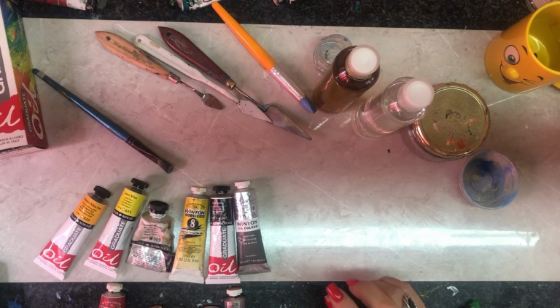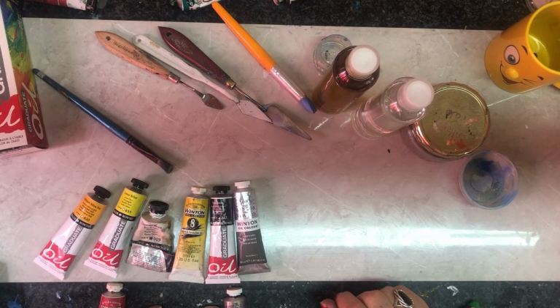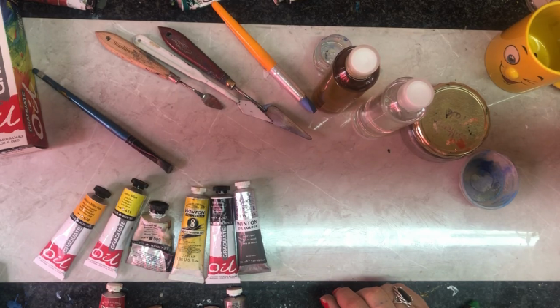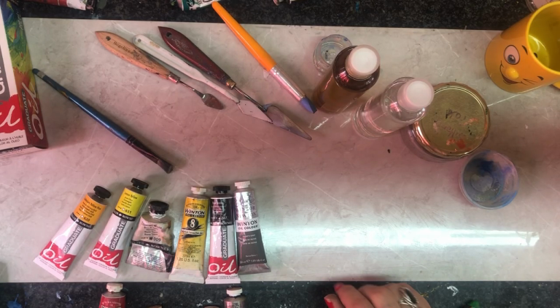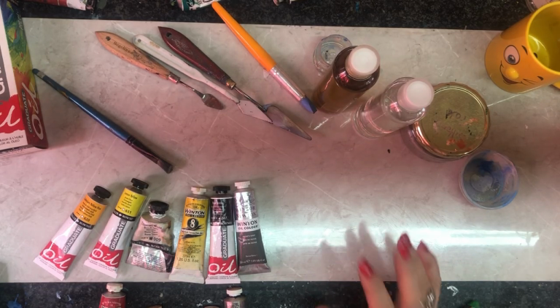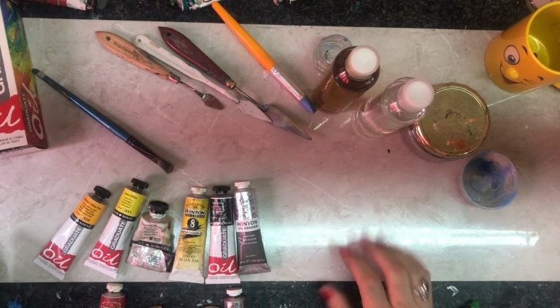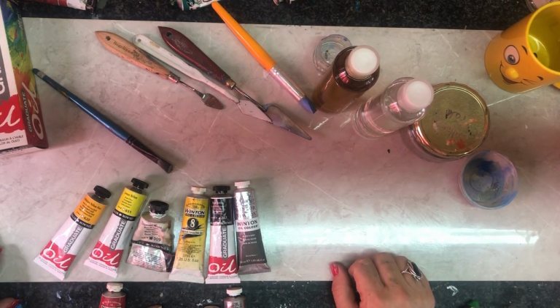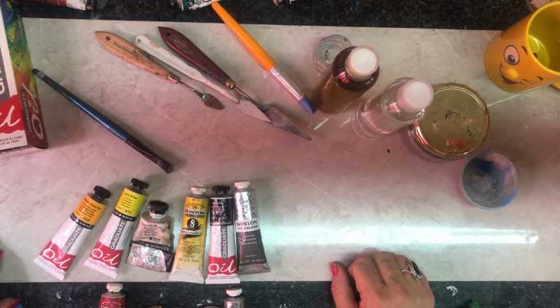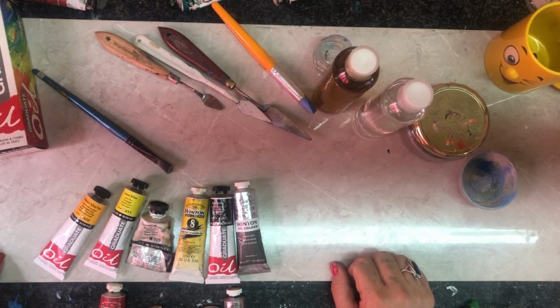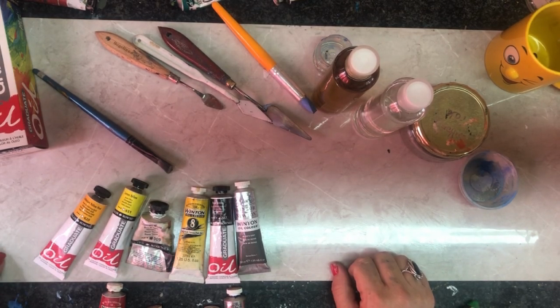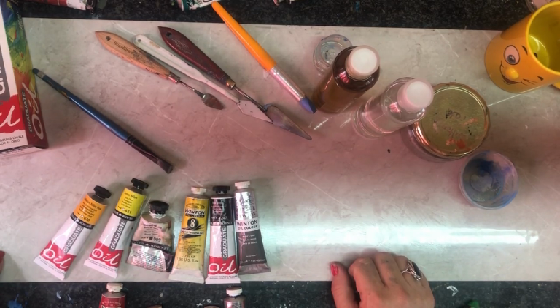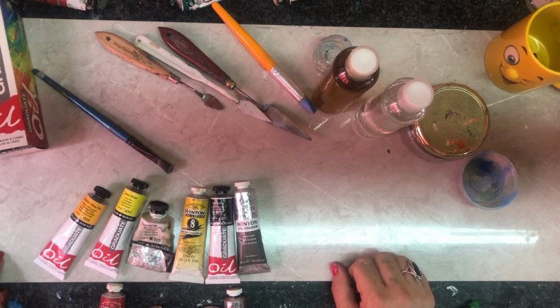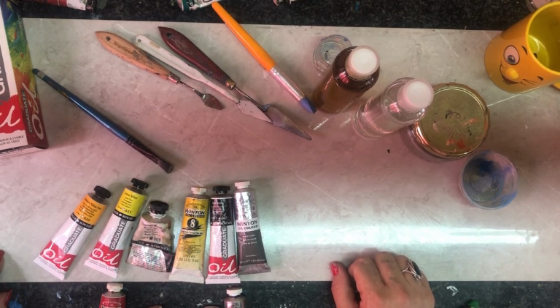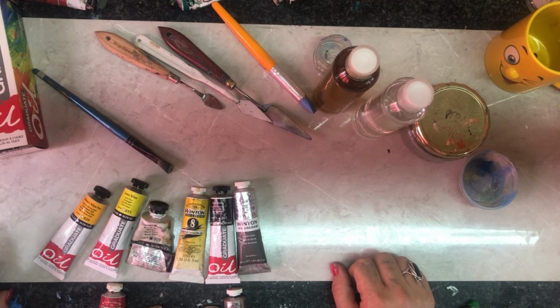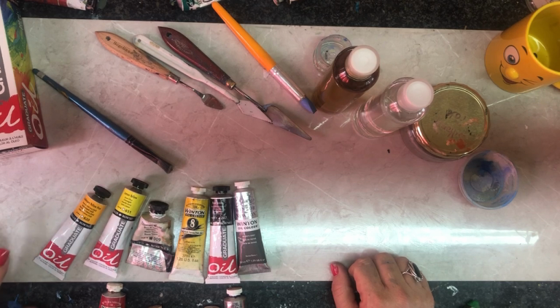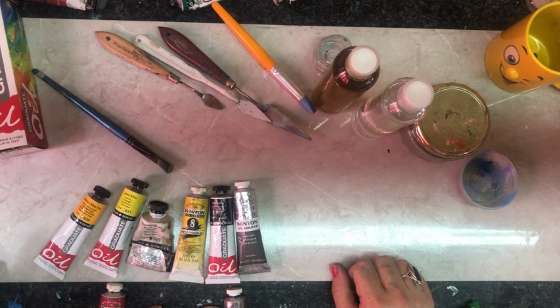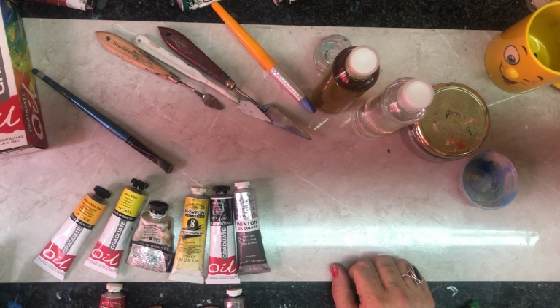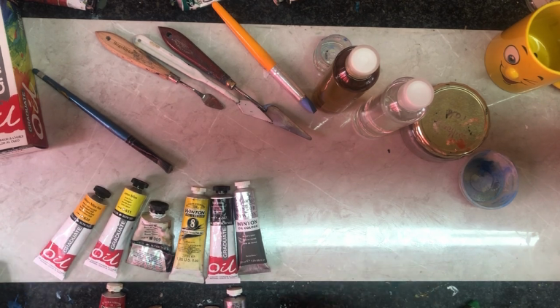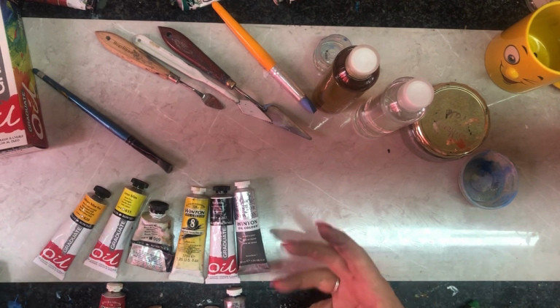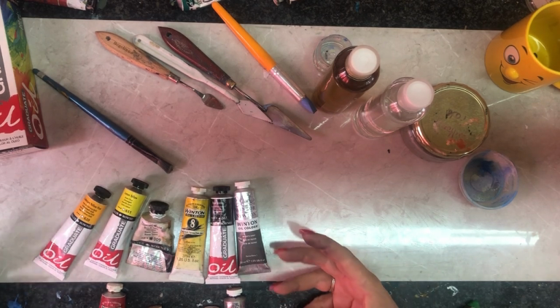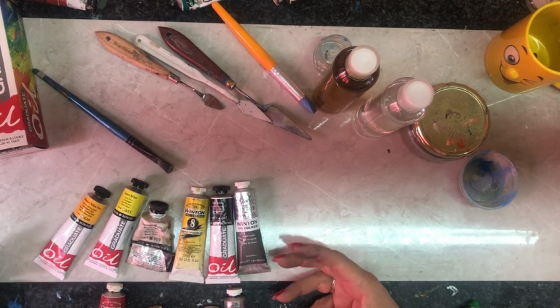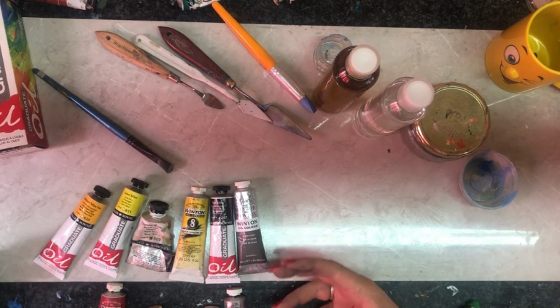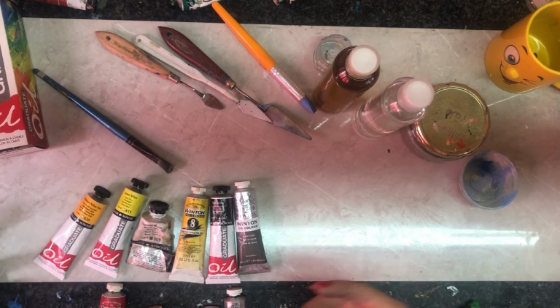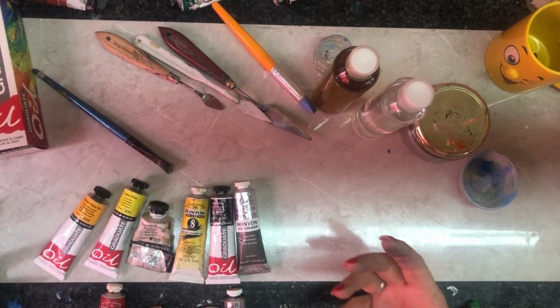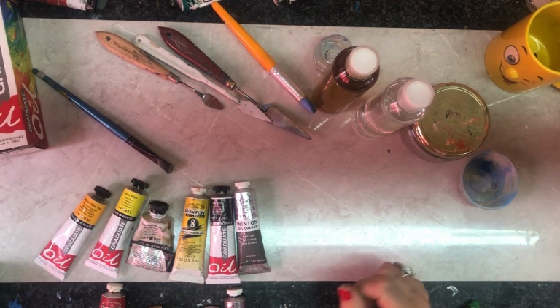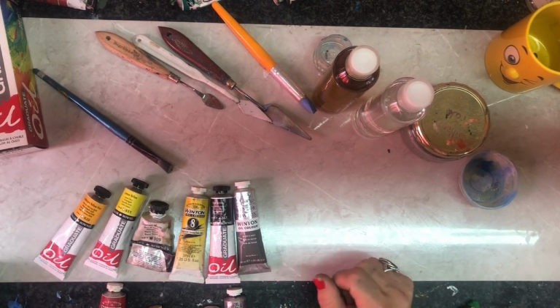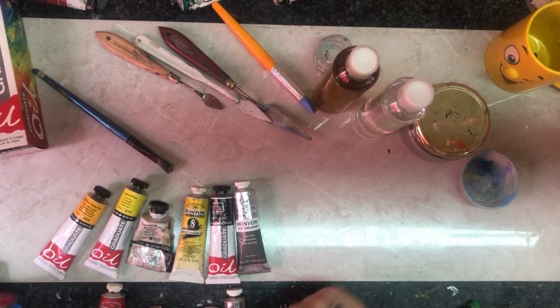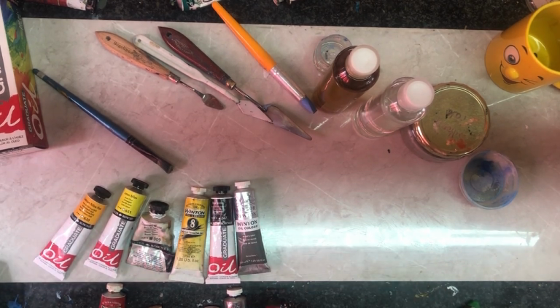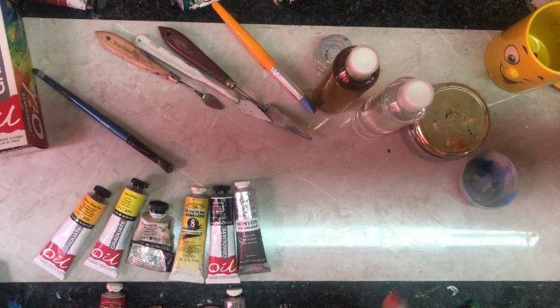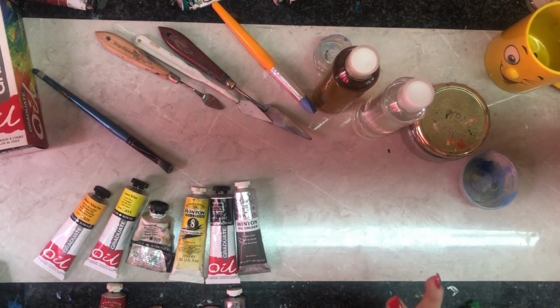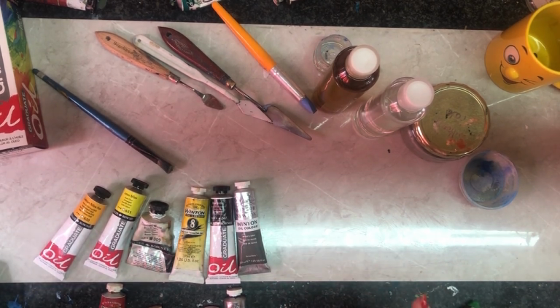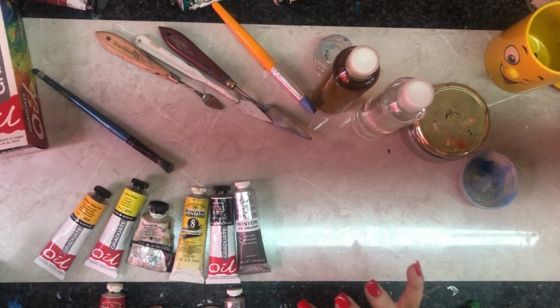We are talking about oil paints, what it consists of, how we work with it, as if we know nothing.